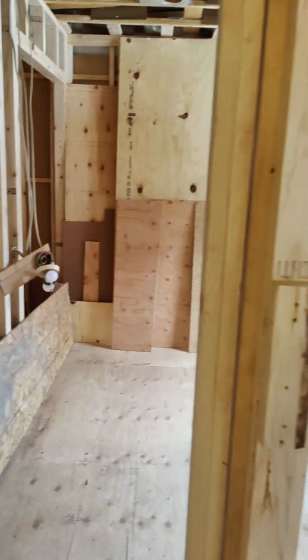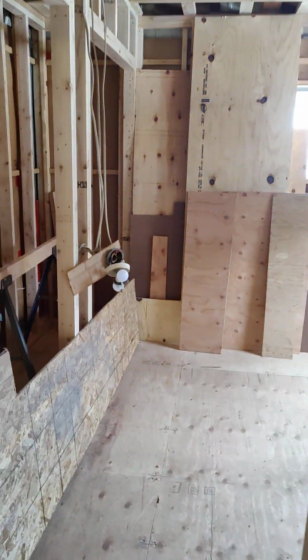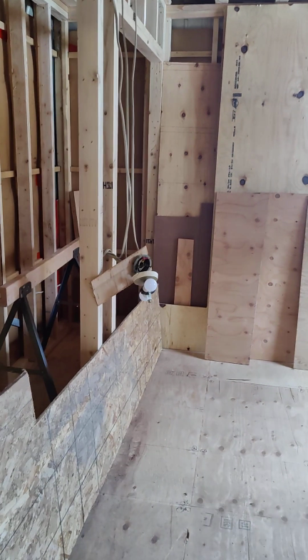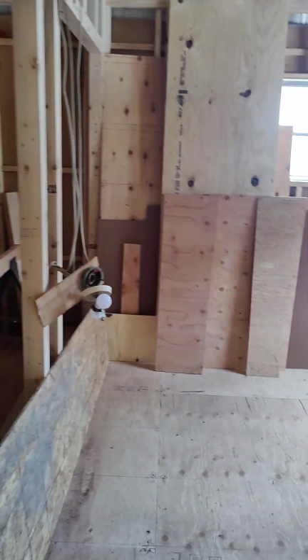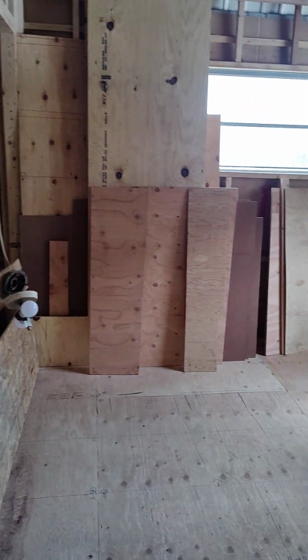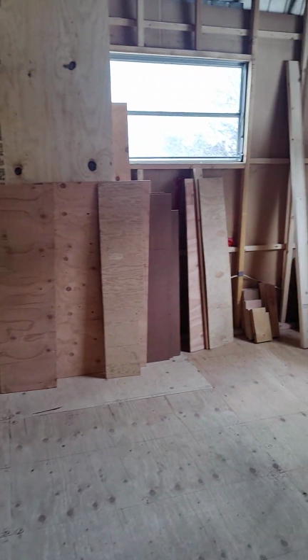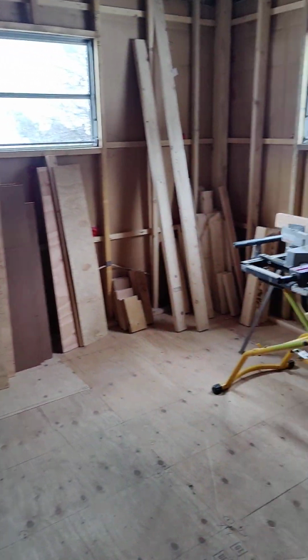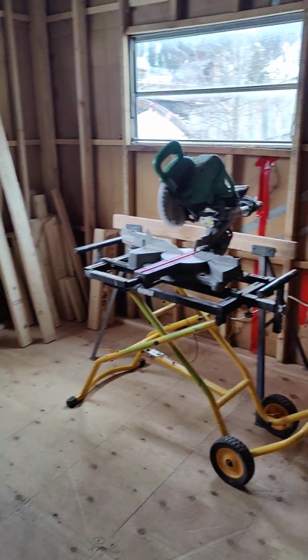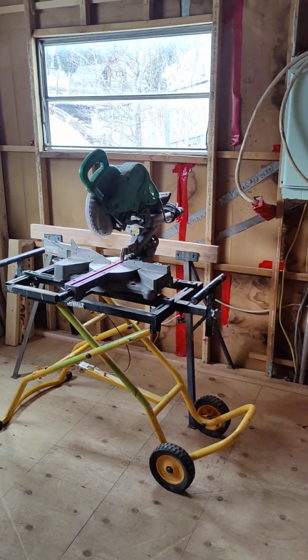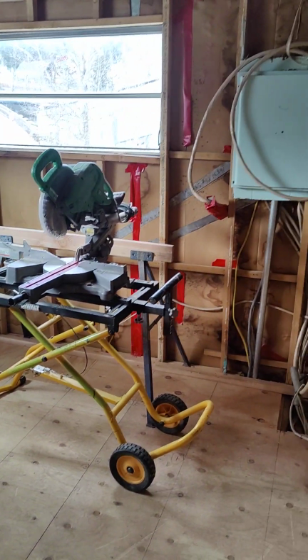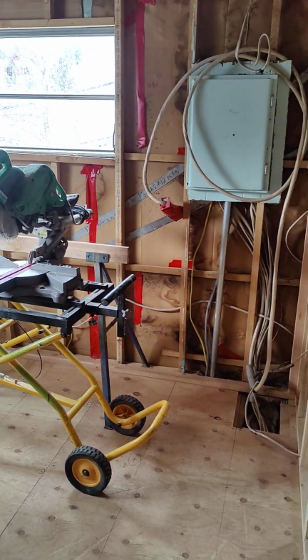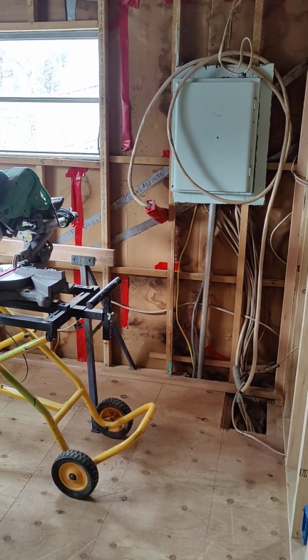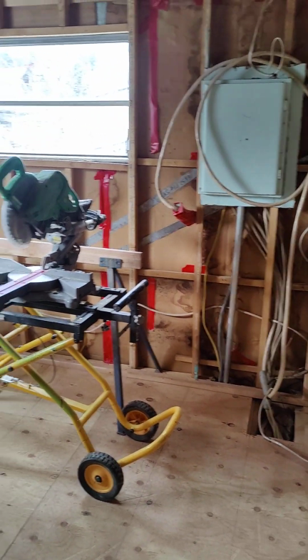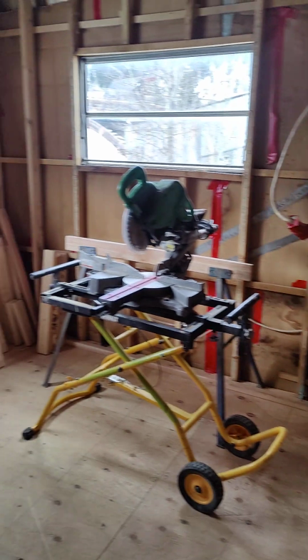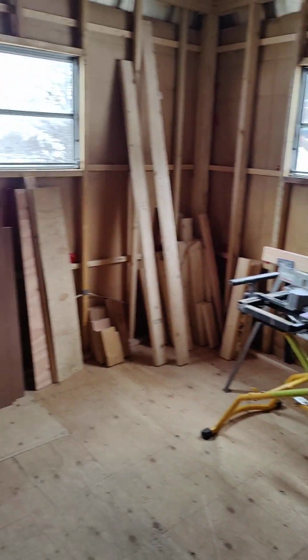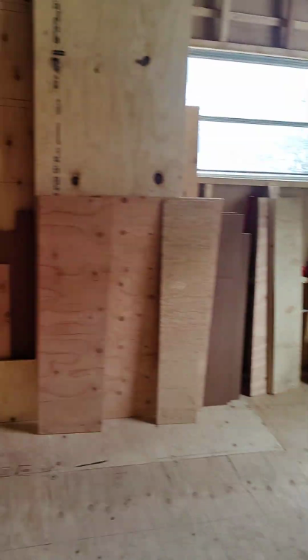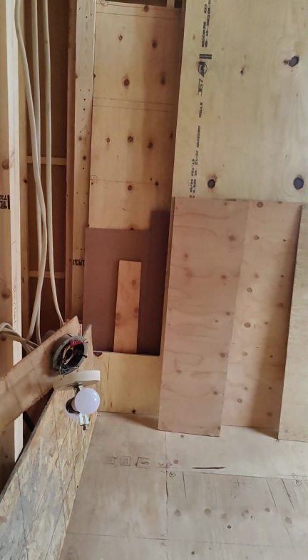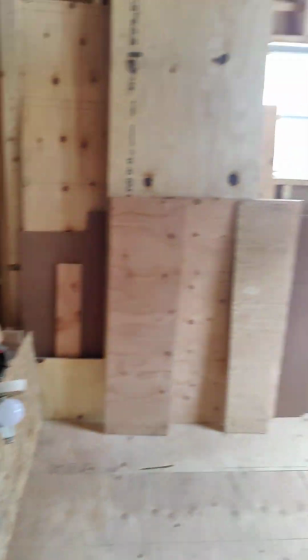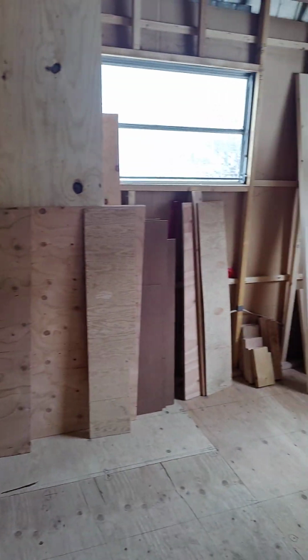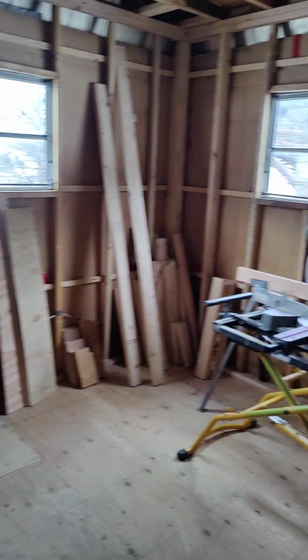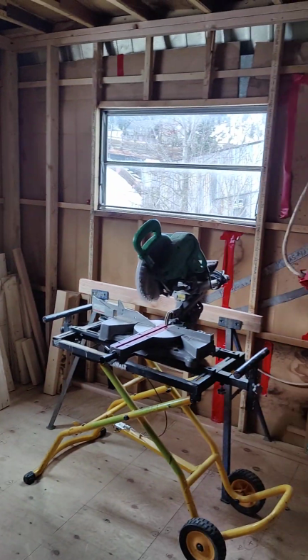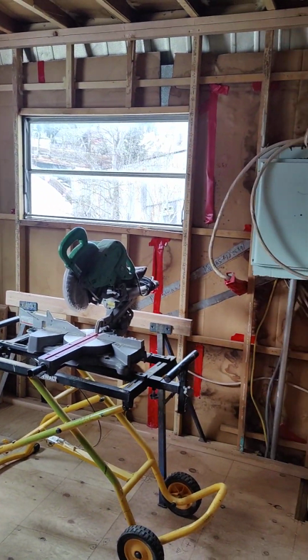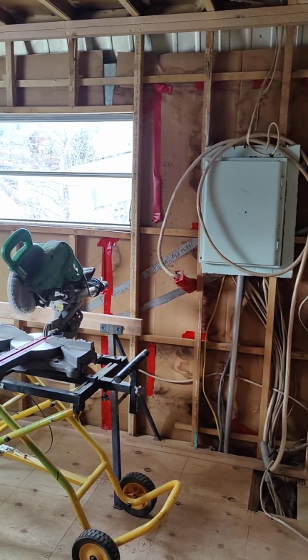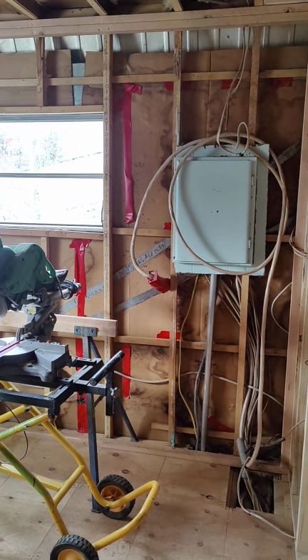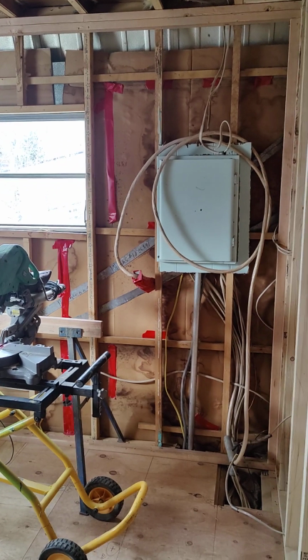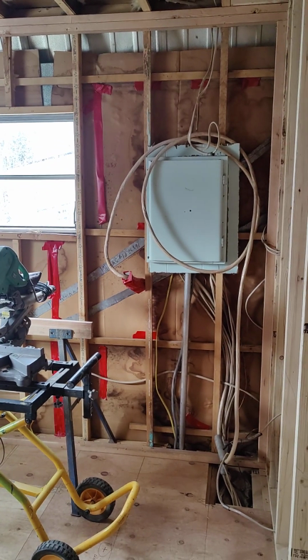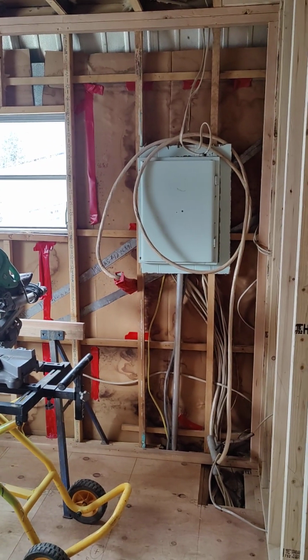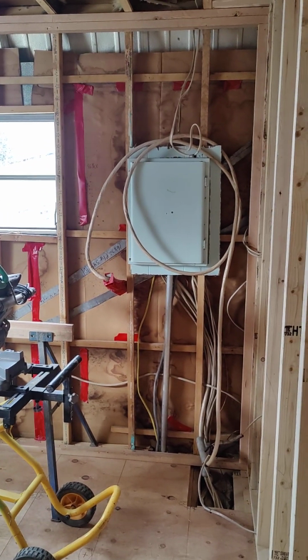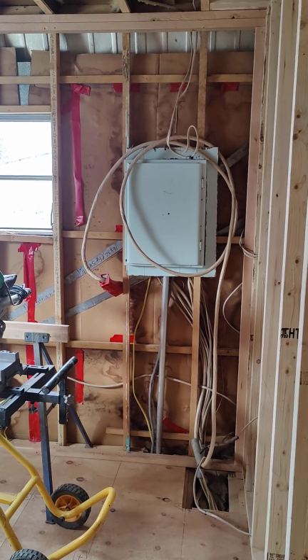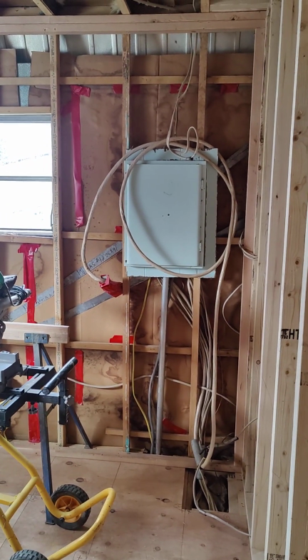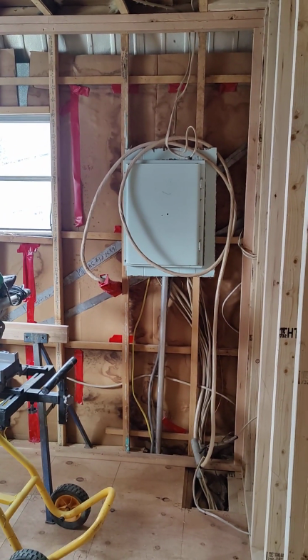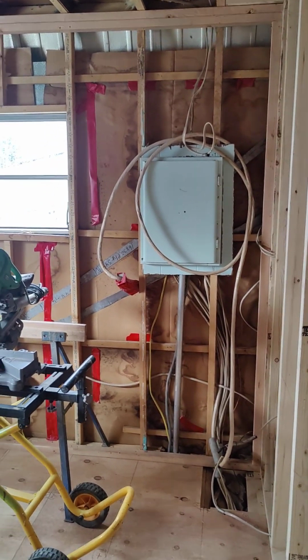This is the master bedroom. That's the original circuit breaker panel but that's going to be moved to the laundry room.